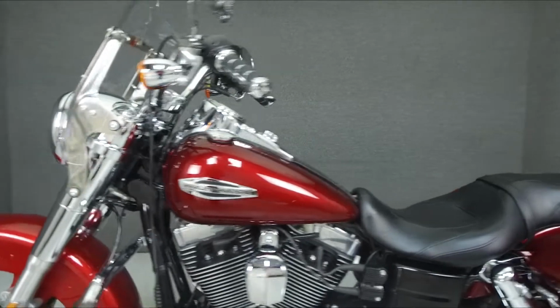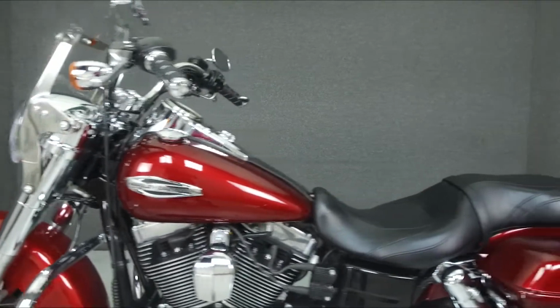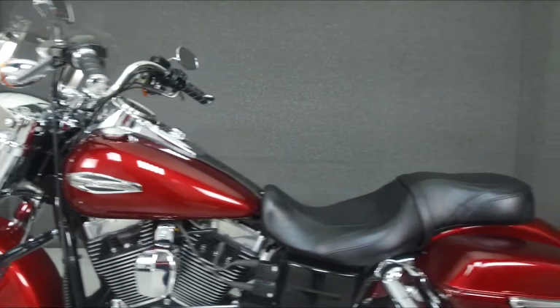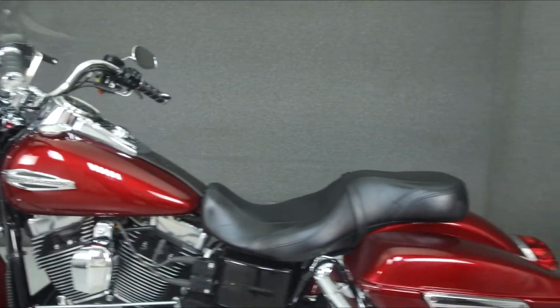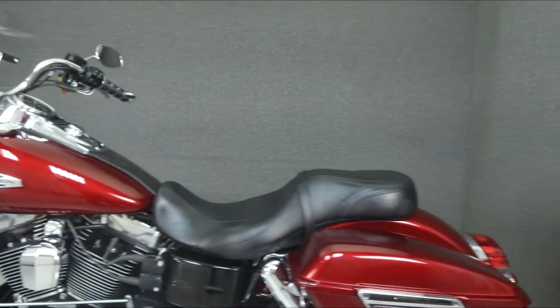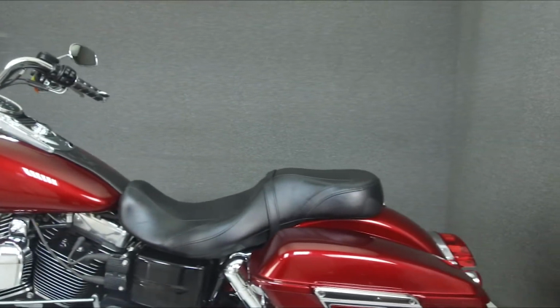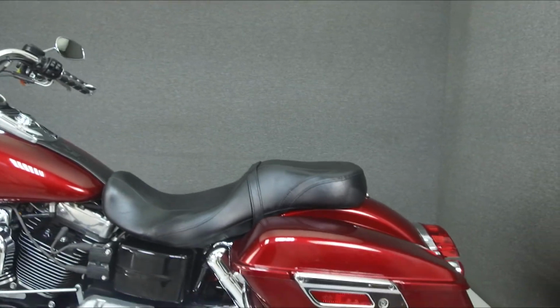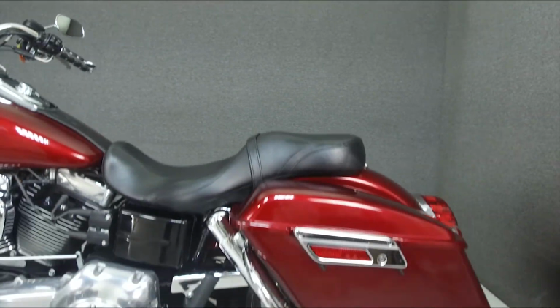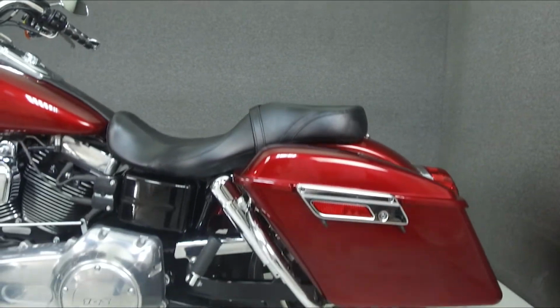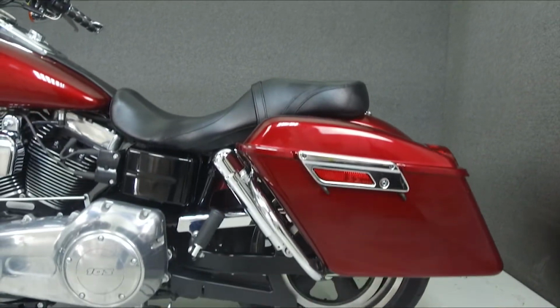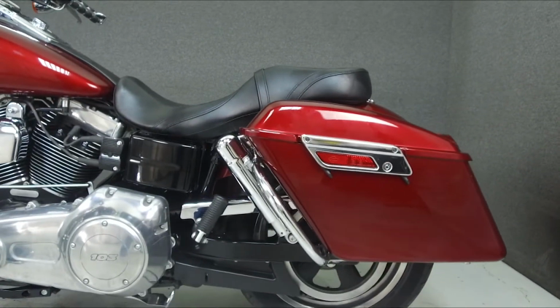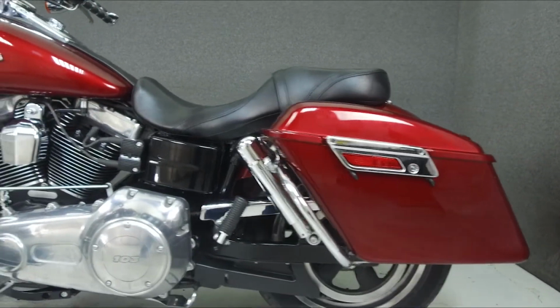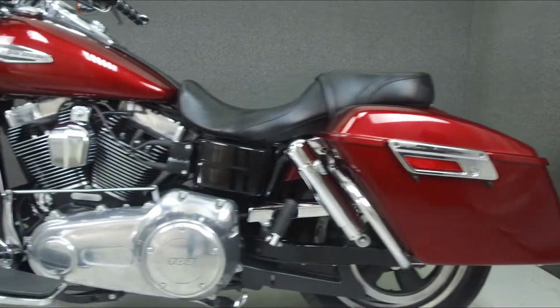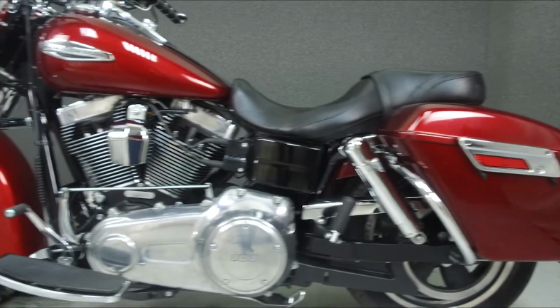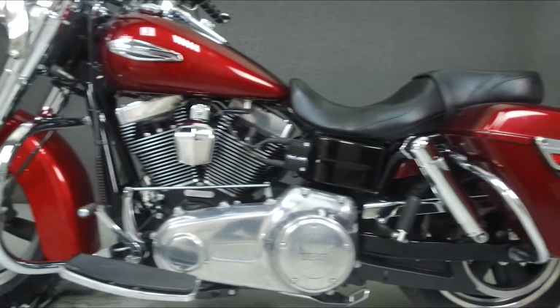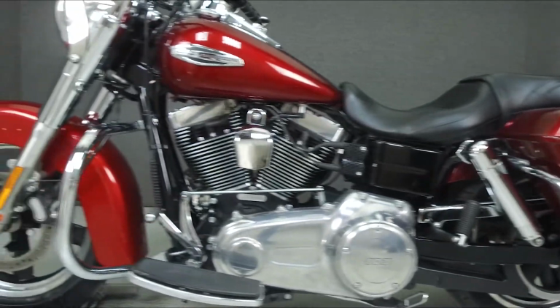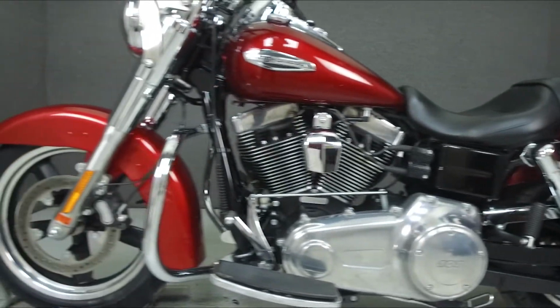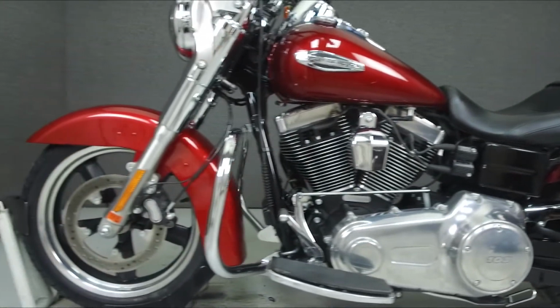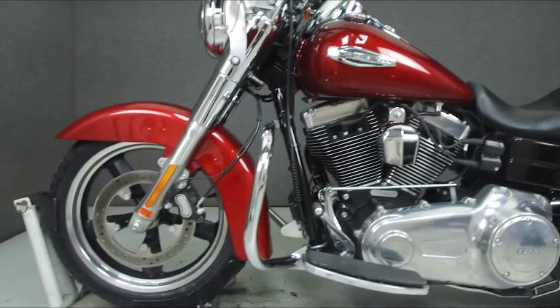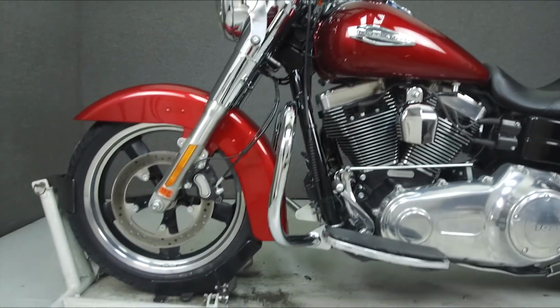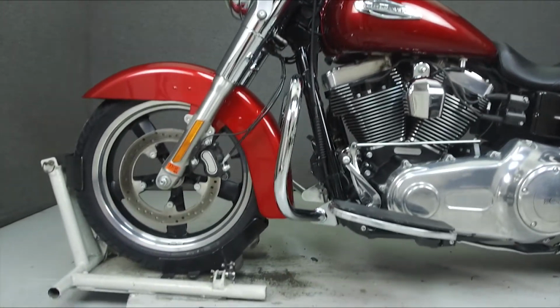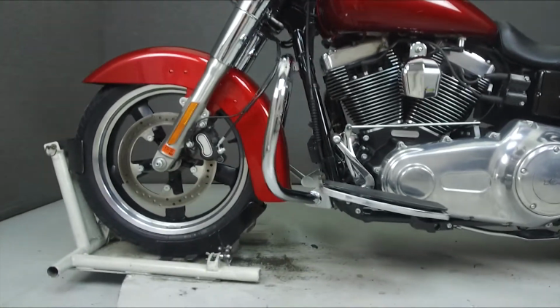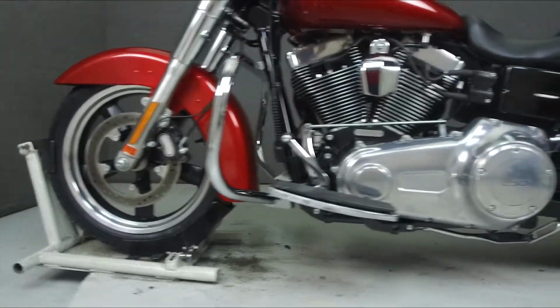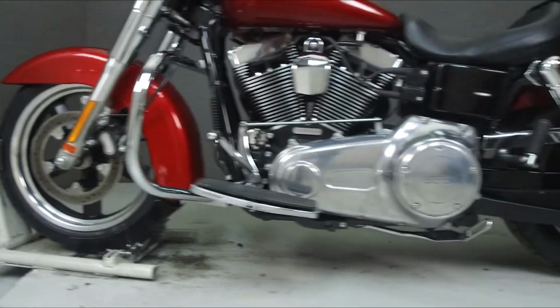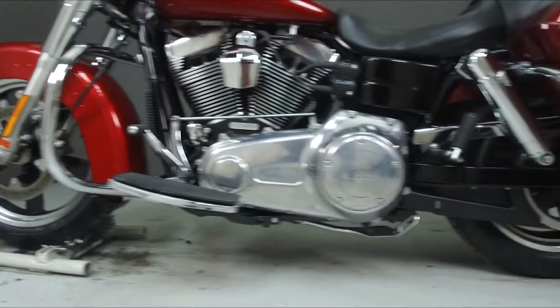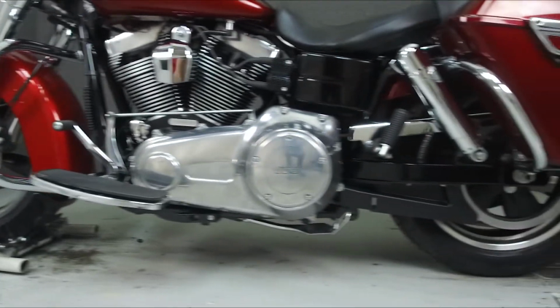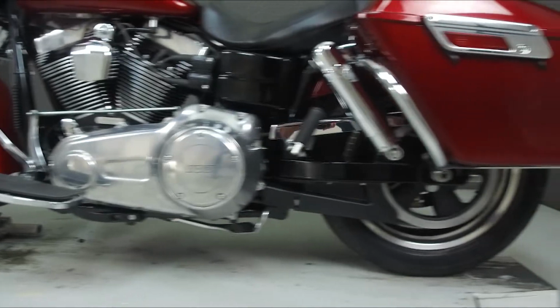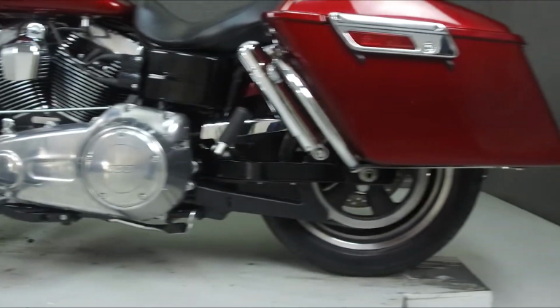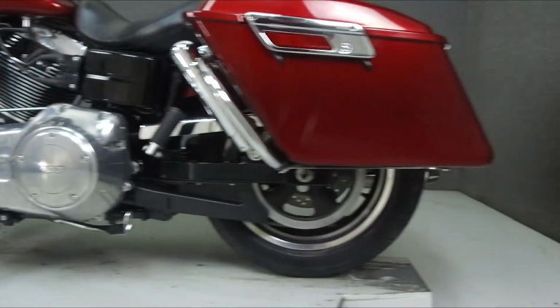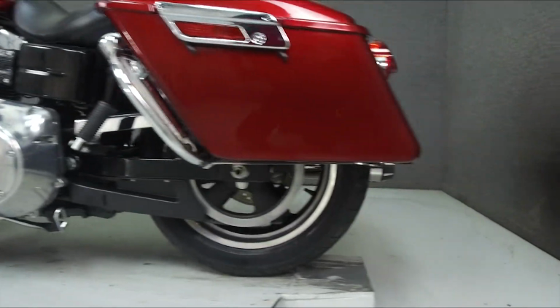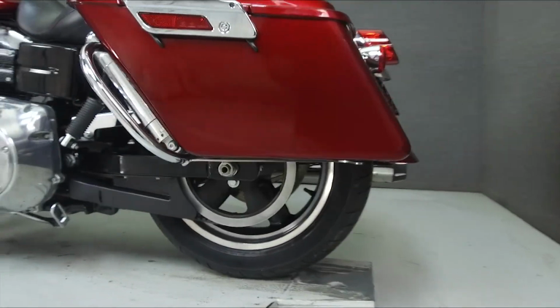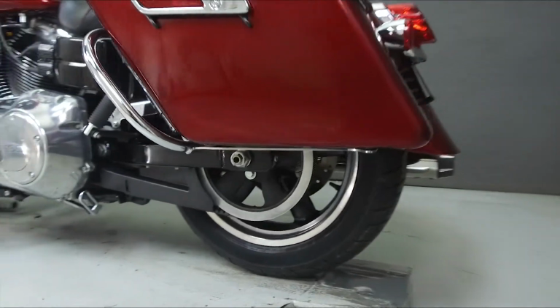This bike comes equipped with ABS and a security system with a Proxim mini fob. It has been upgraded with a 2-to-1 exhaust, an open-air intake, engine guard, saddlebag guards, aftermarket grips, trim boon shield, and quick-detach backrest hardware.